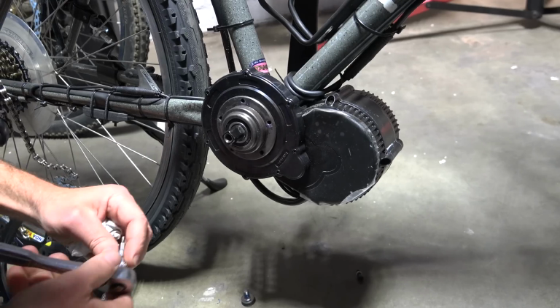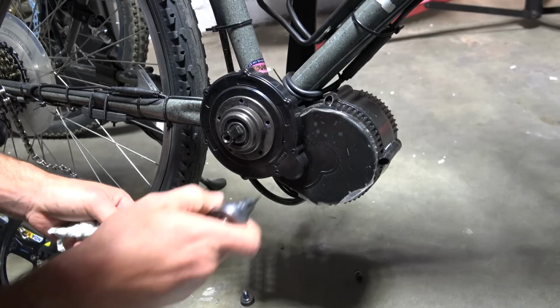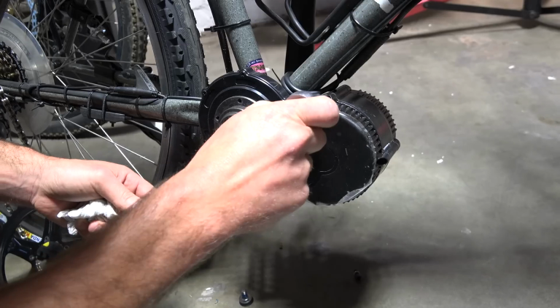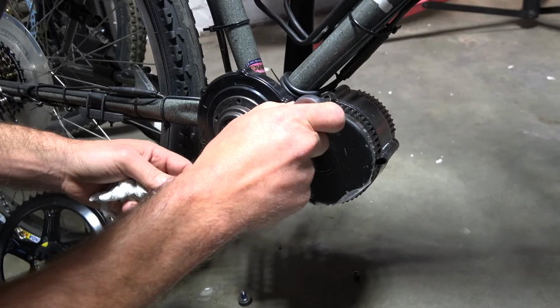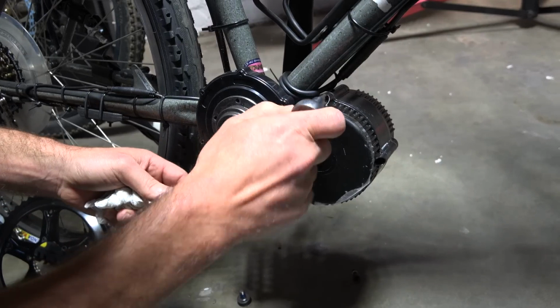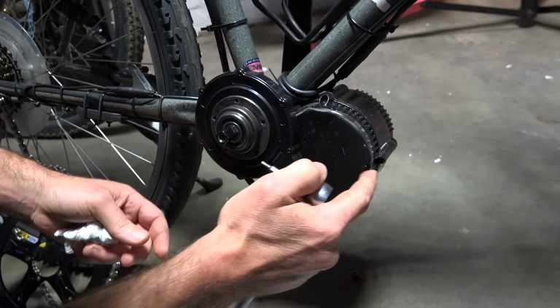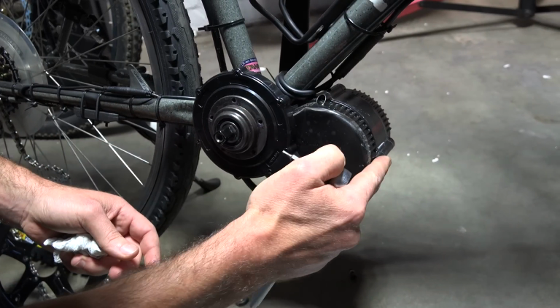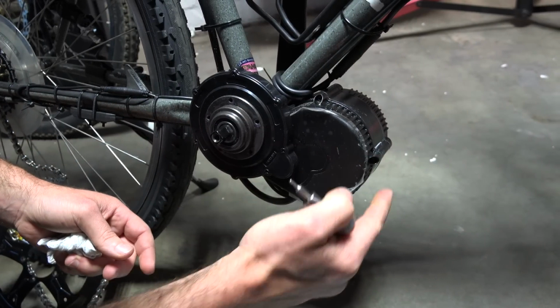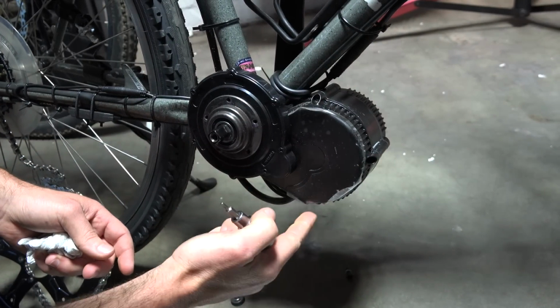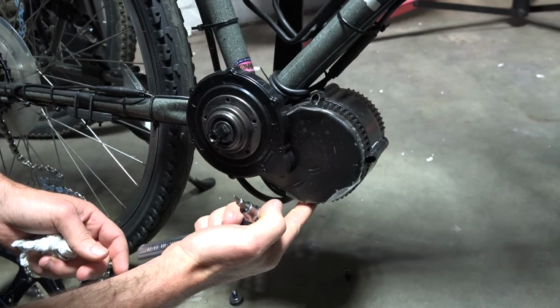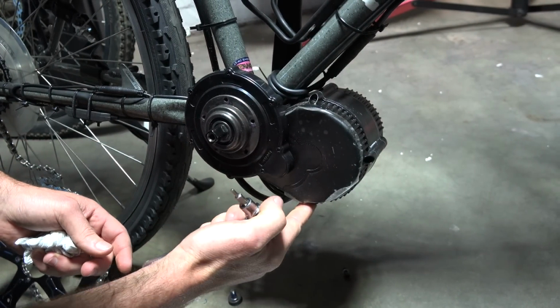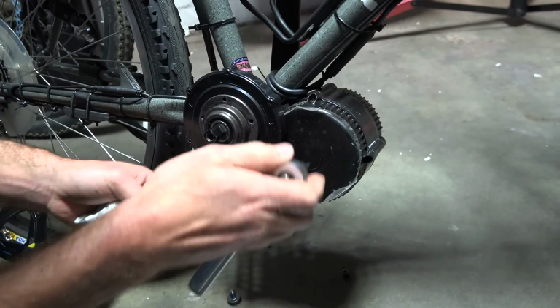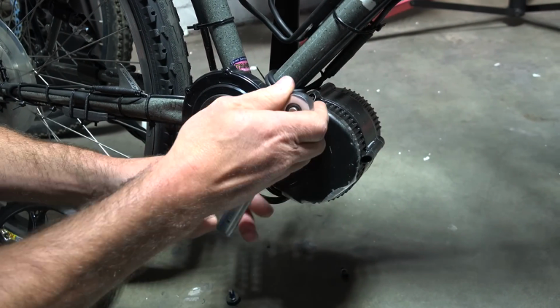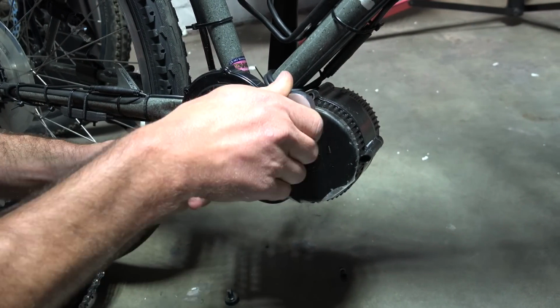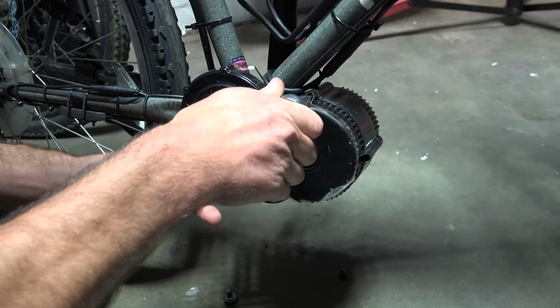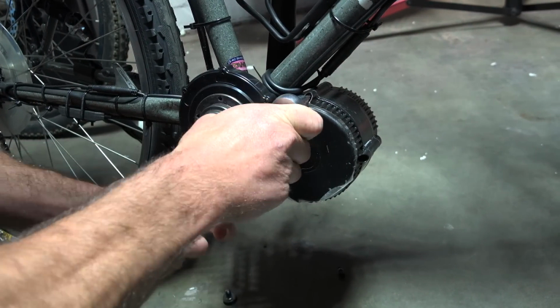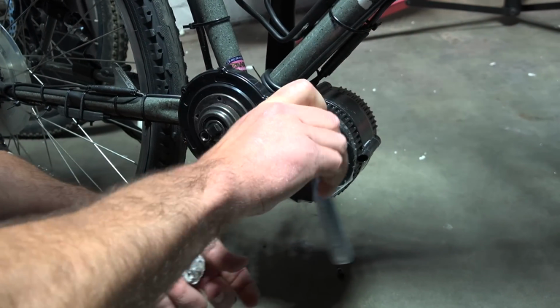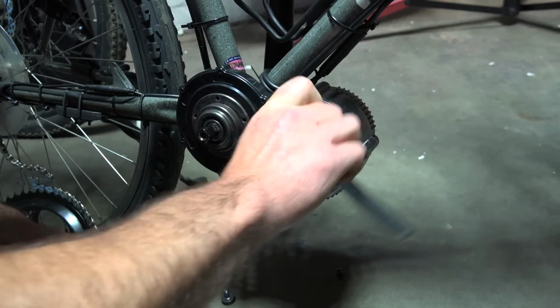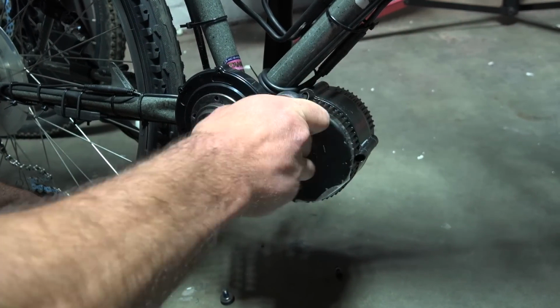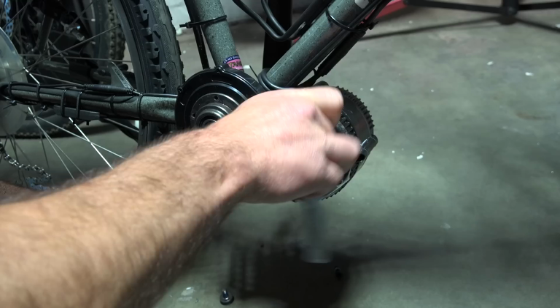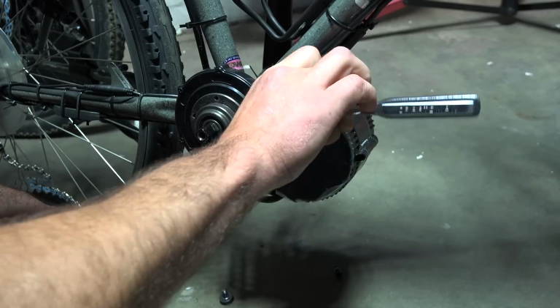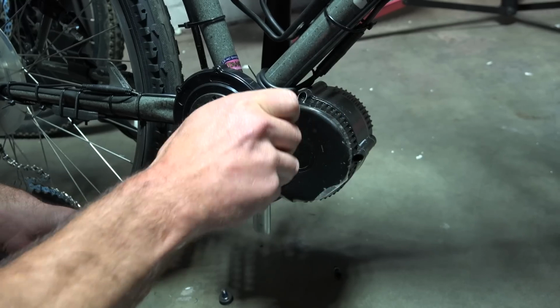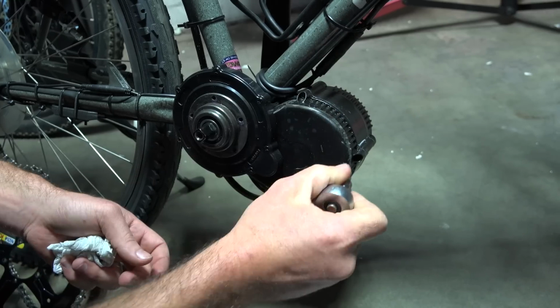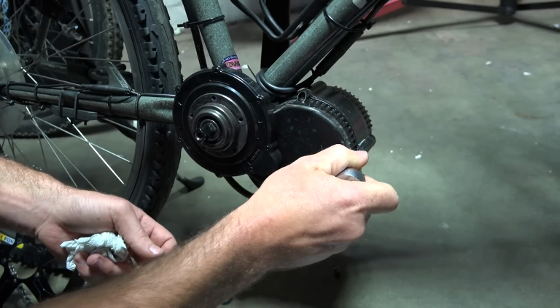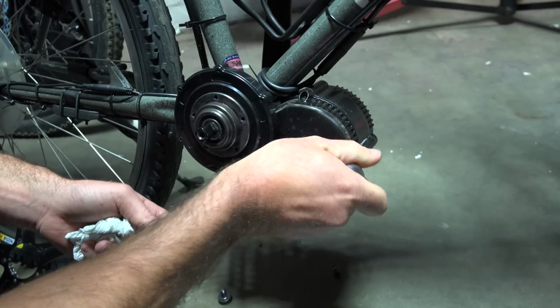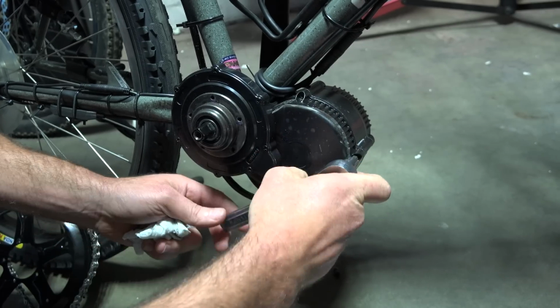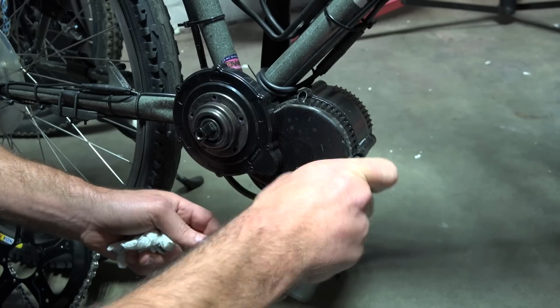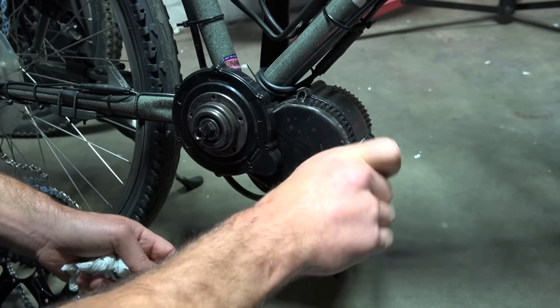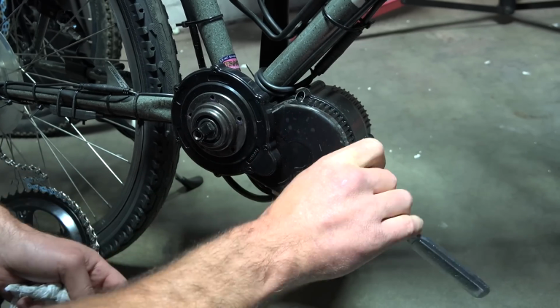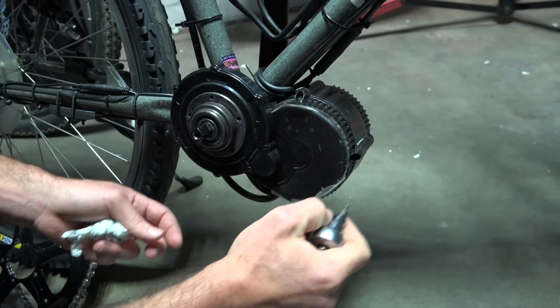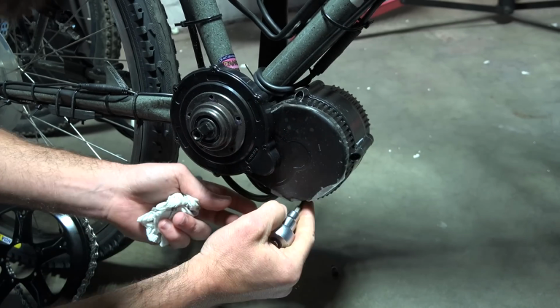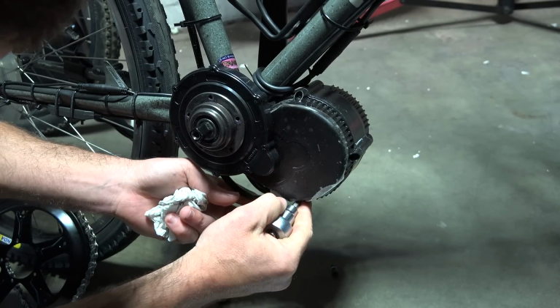Here are the three bolts — there's one here, one here, and one here. I'm just going to loosen them all and then pull them all out at the same time.